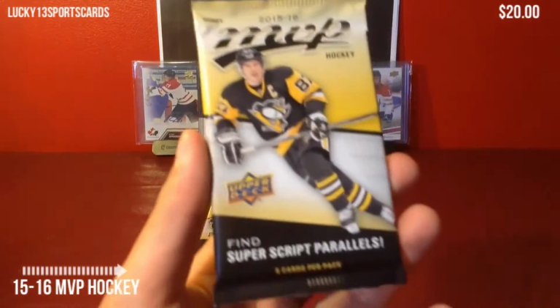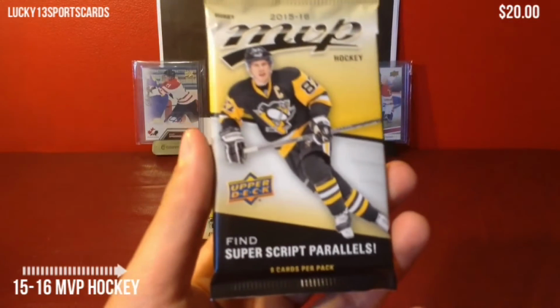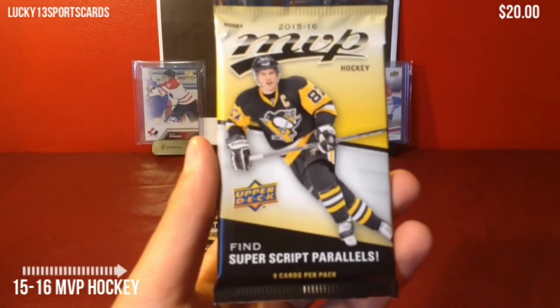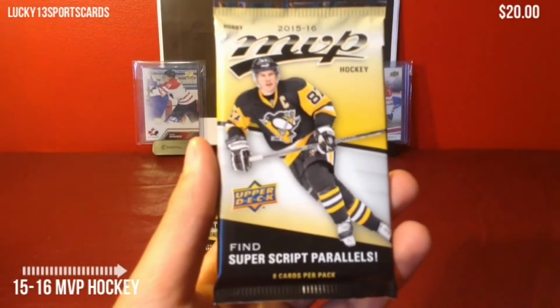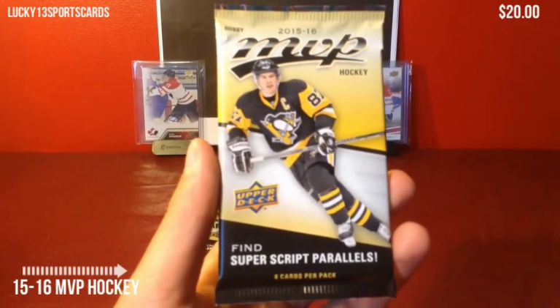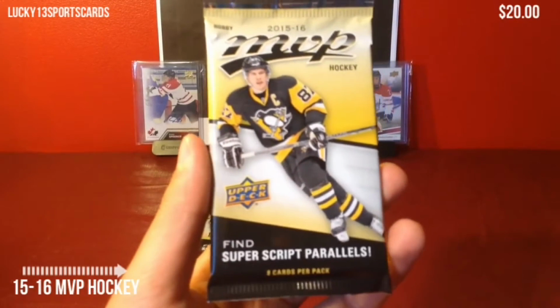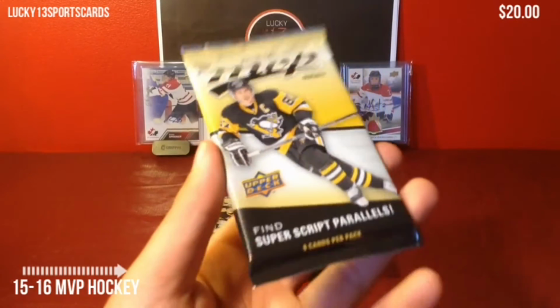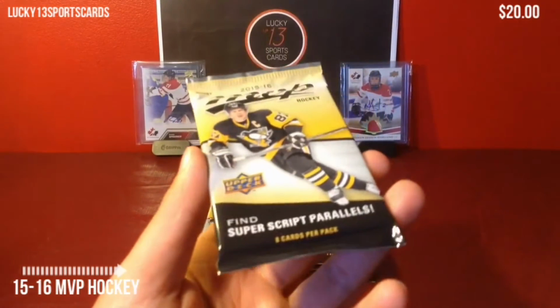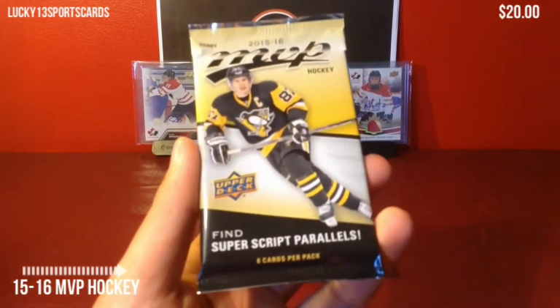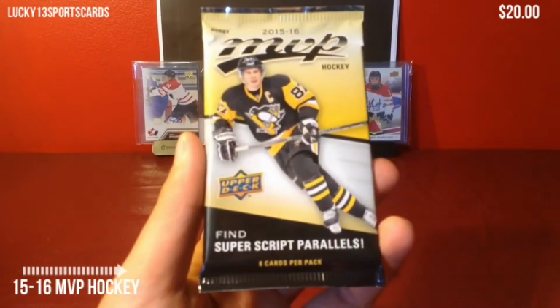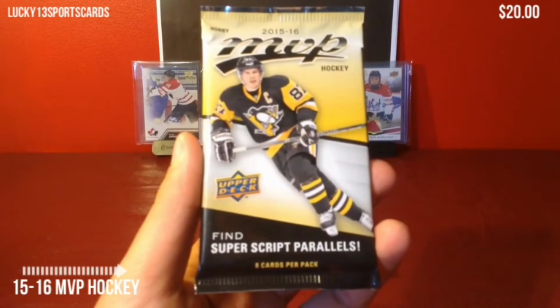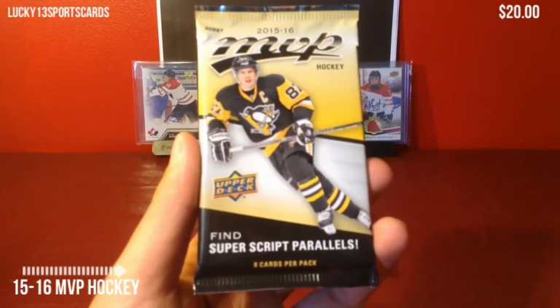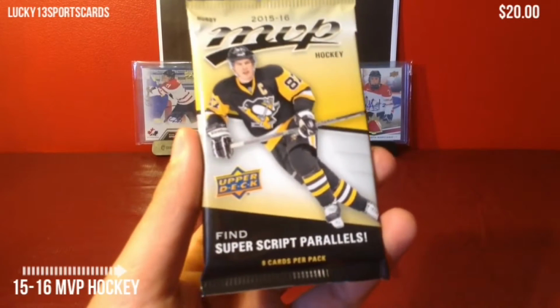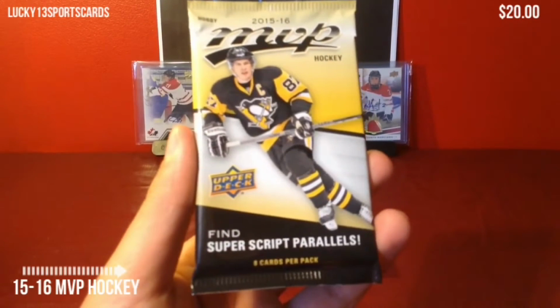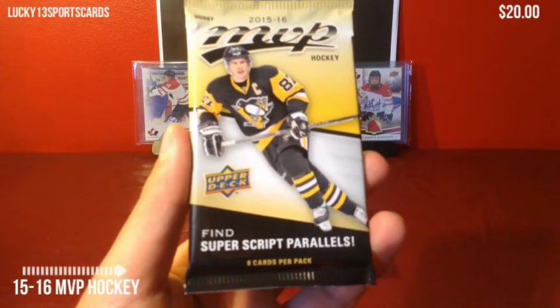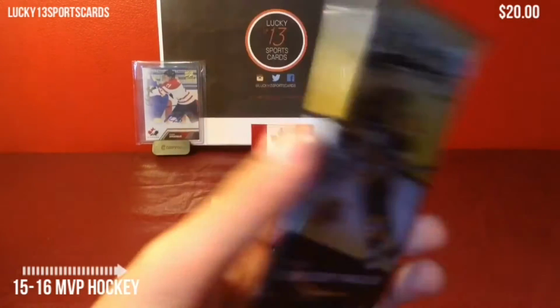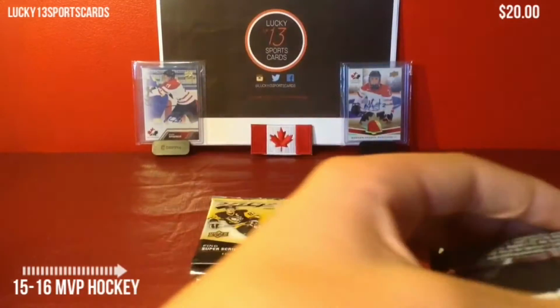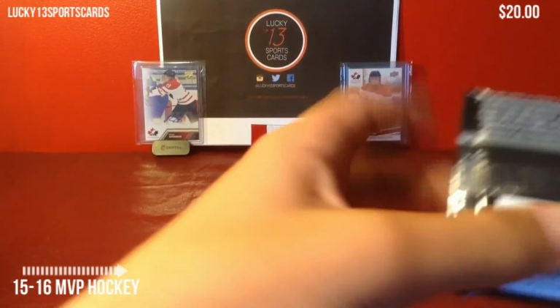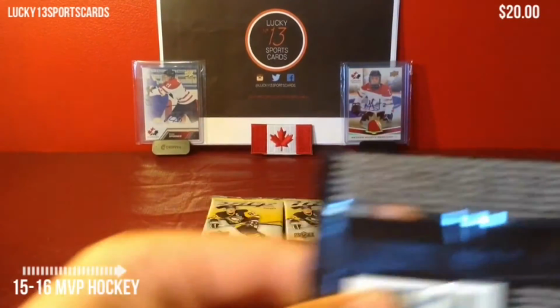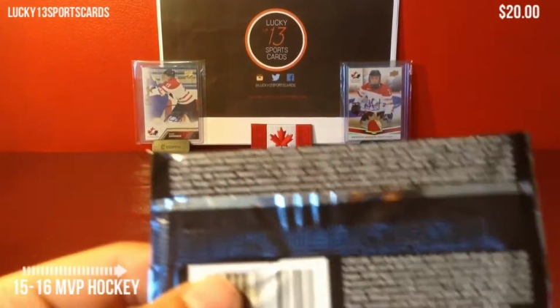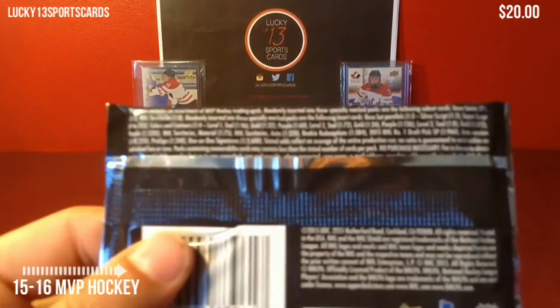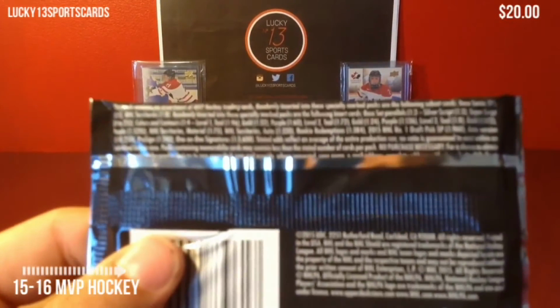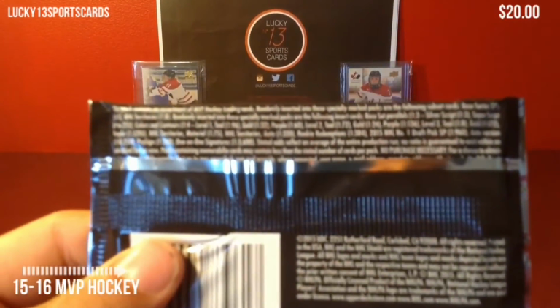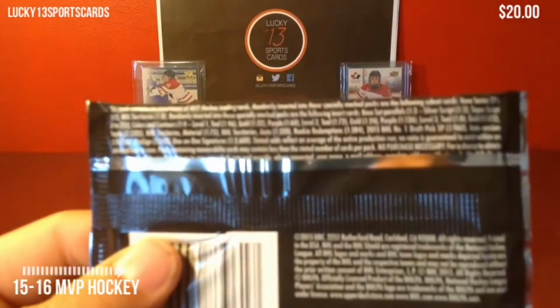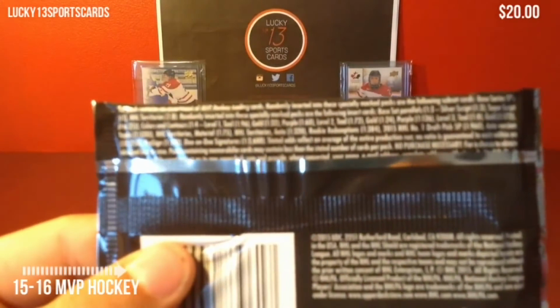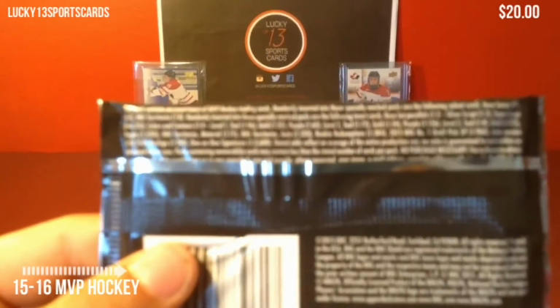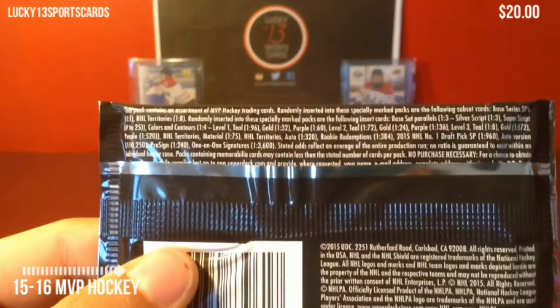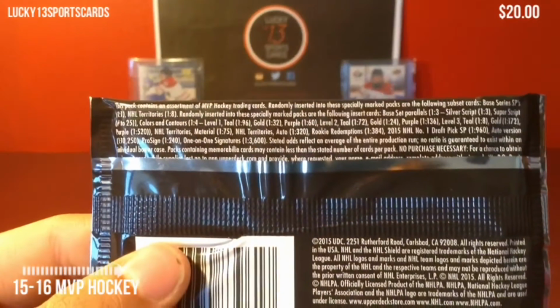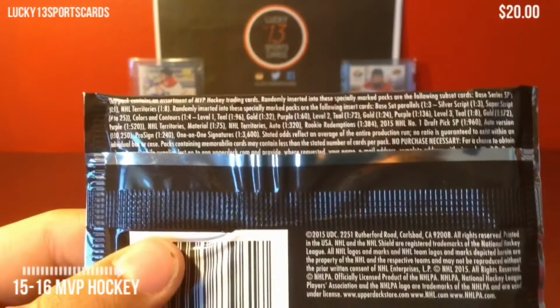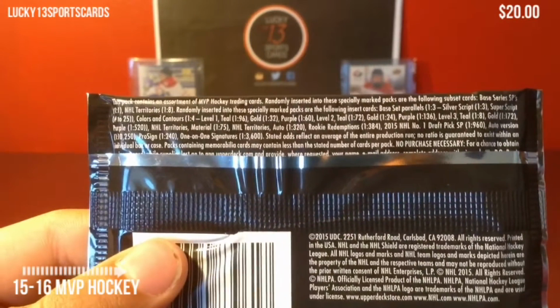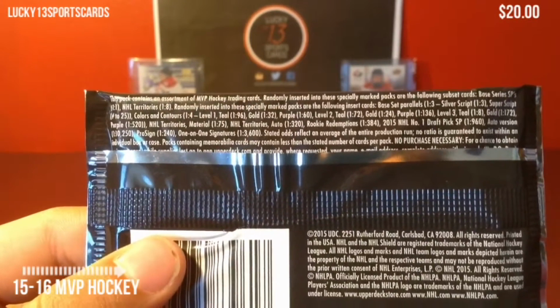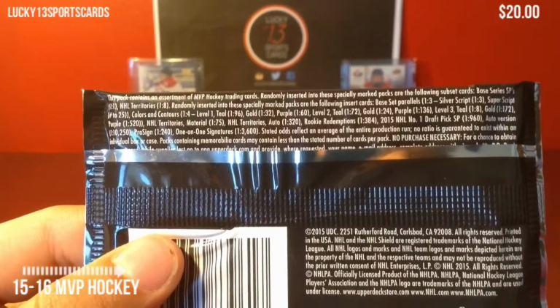This is the hobby version, you get 8 cards per pack. Sydney Crosby is on the front, and it says find superscript parallels. Let's take a look at the odds on the back — you can just pause the screen right there to read all those odds.